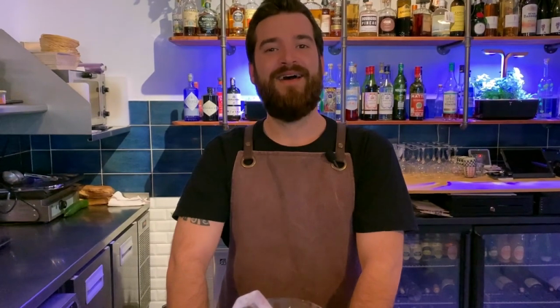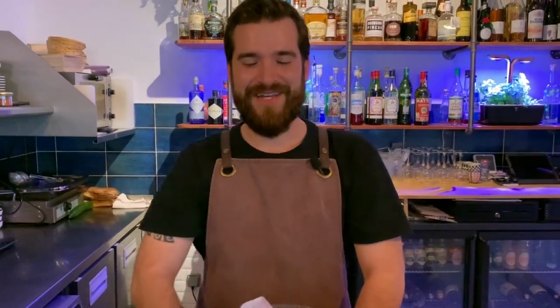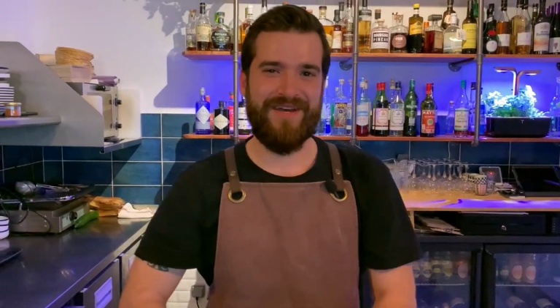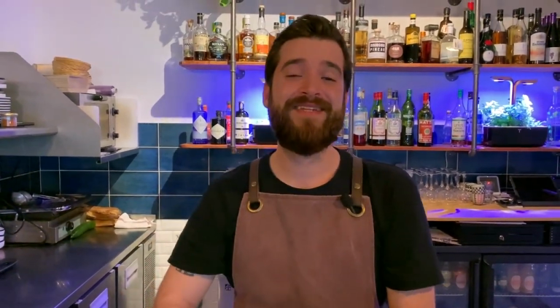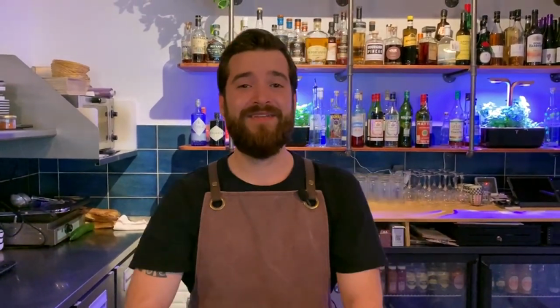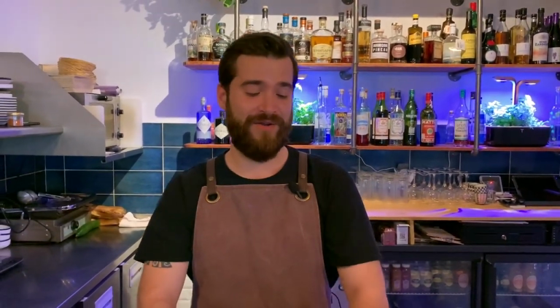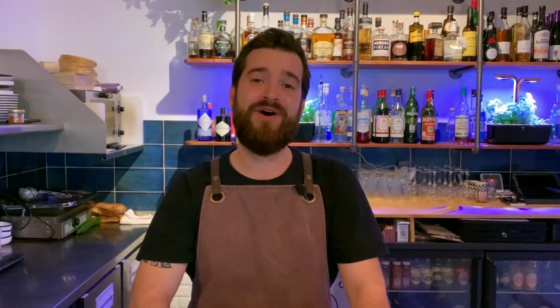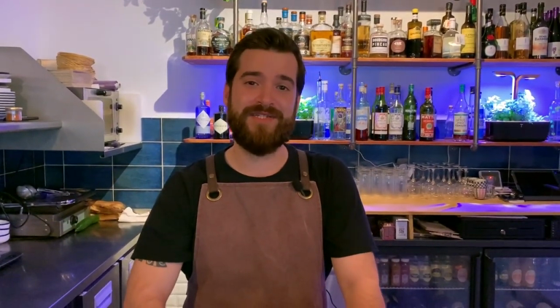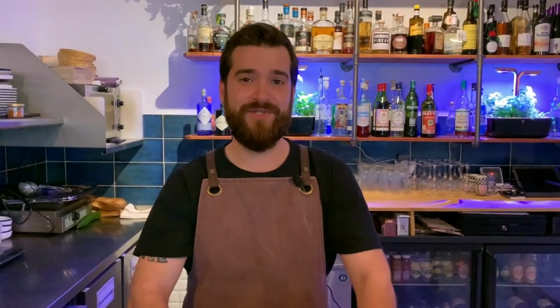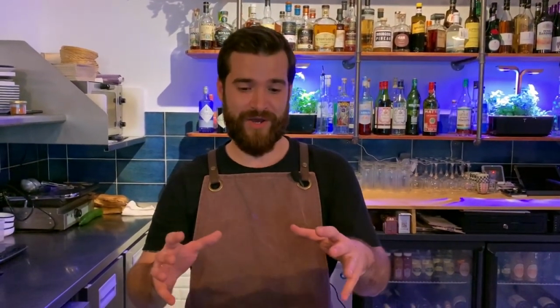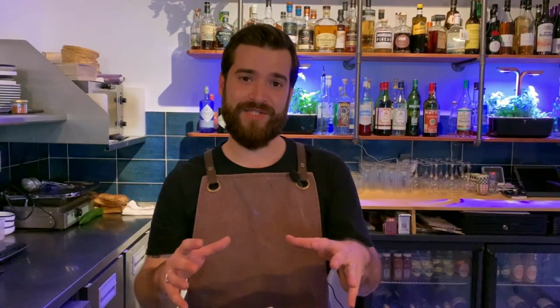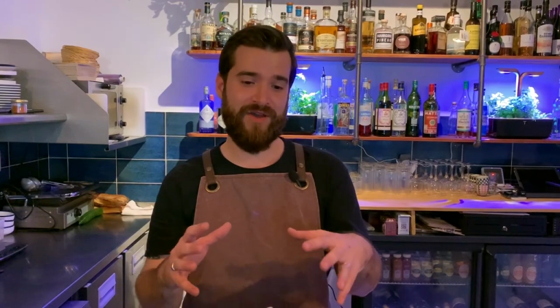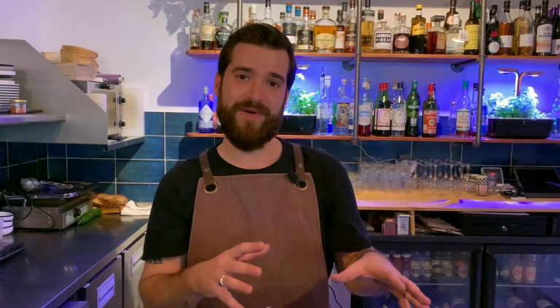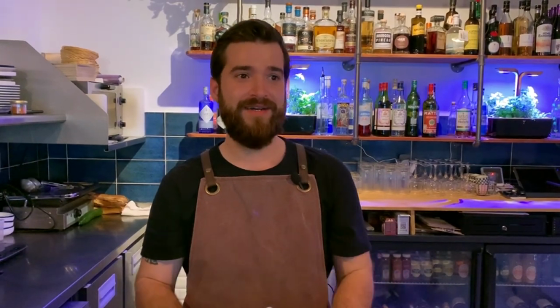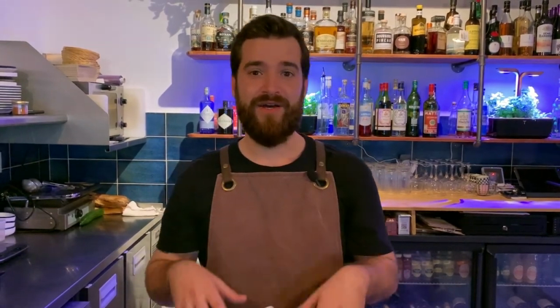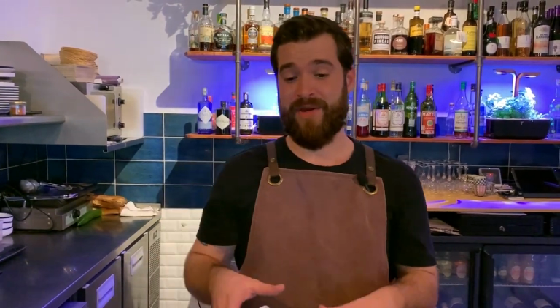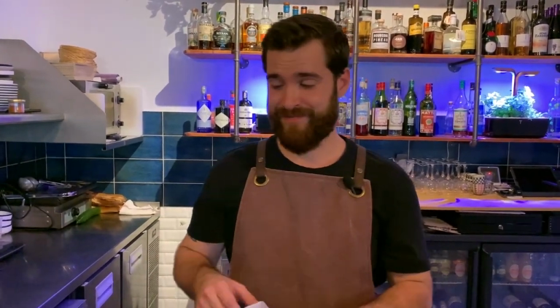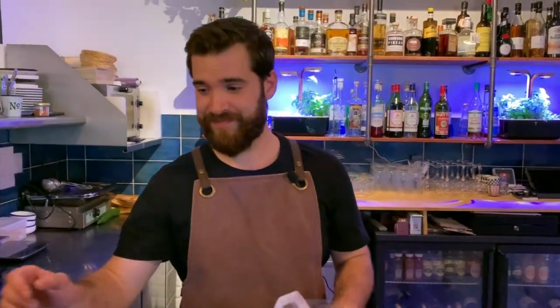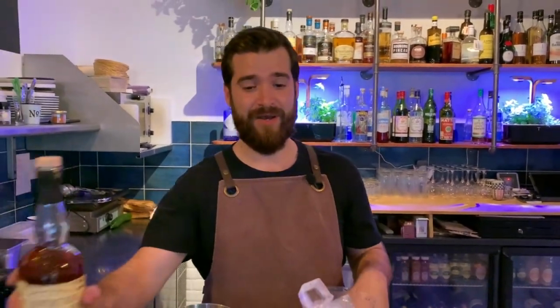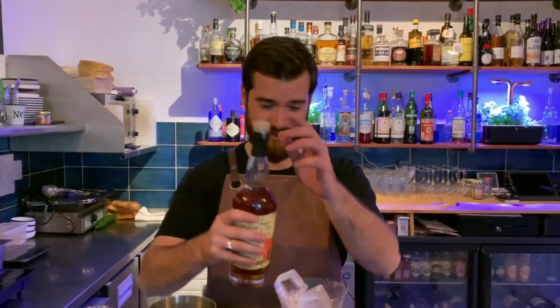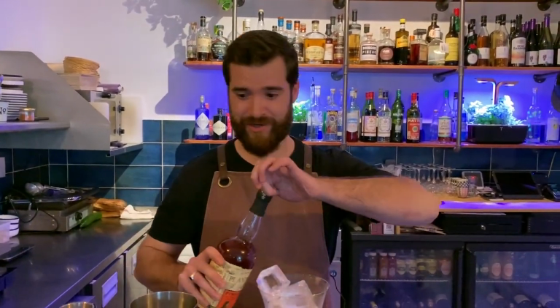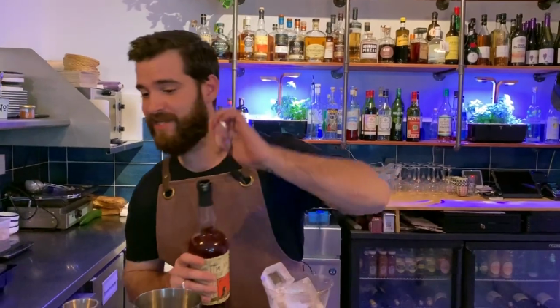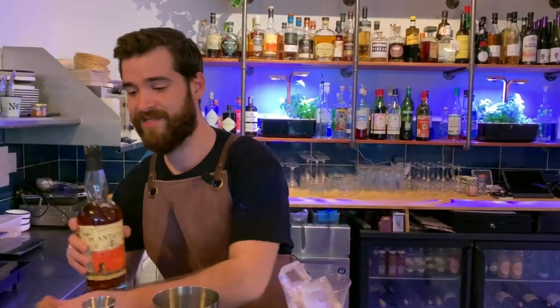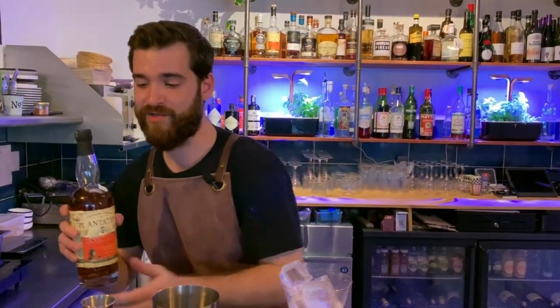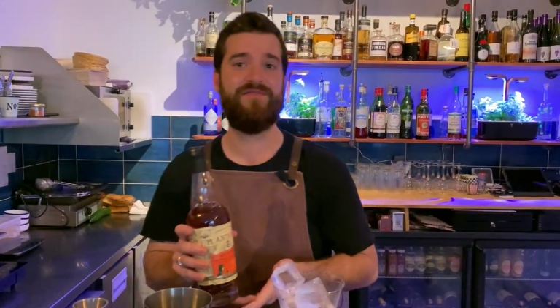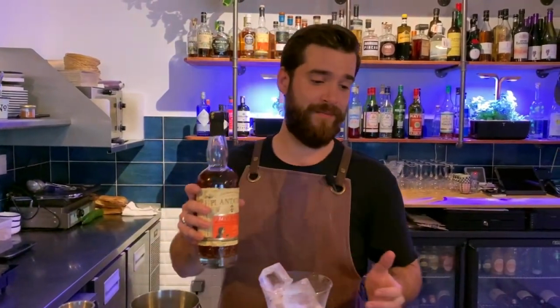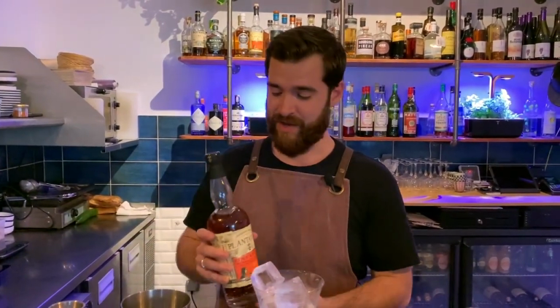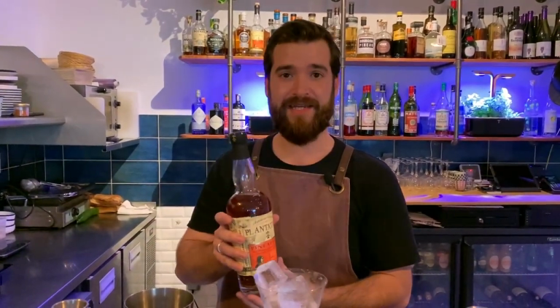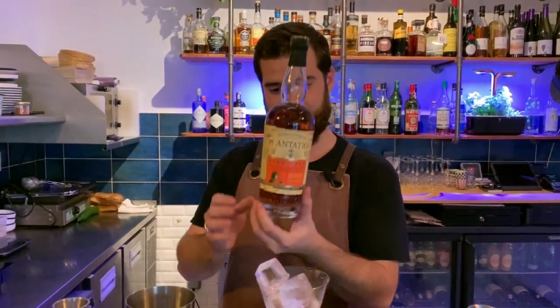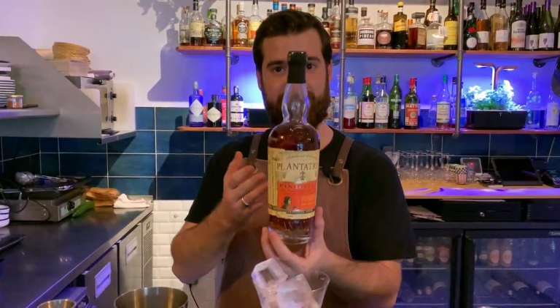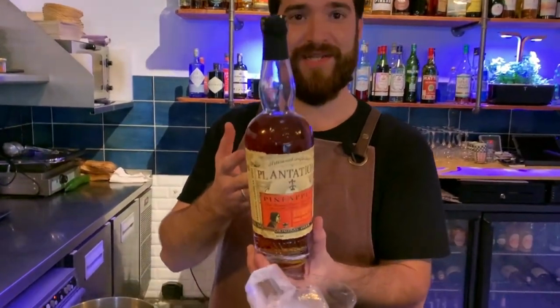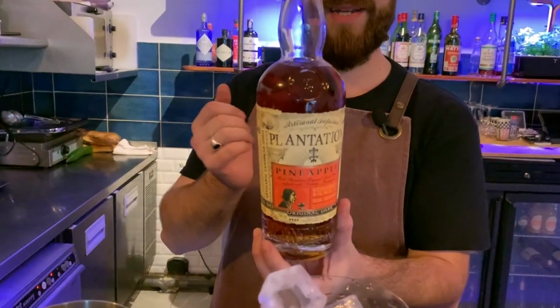Hi cocktail connoisseurs, I'm Ian Salantin, the co-founder of House Garden, which is a cocktail bar in Paris. I'm going to introduce a cocktail with a twist on a daiquiri, which is made with Plantation Pineapple.